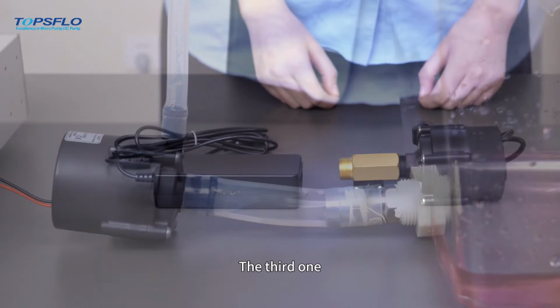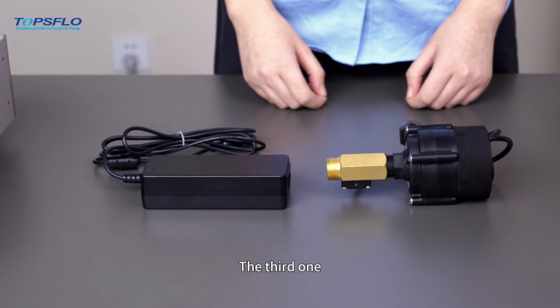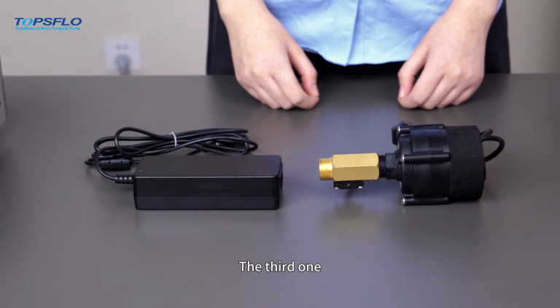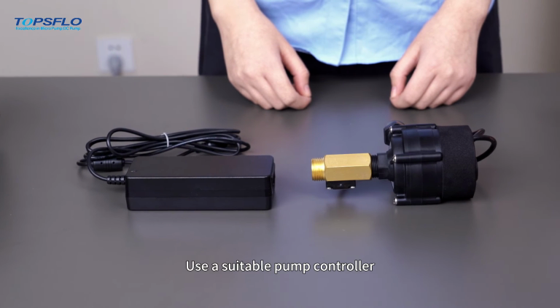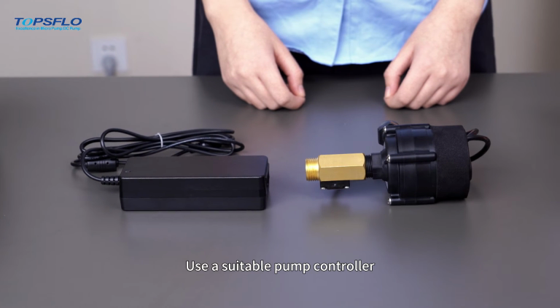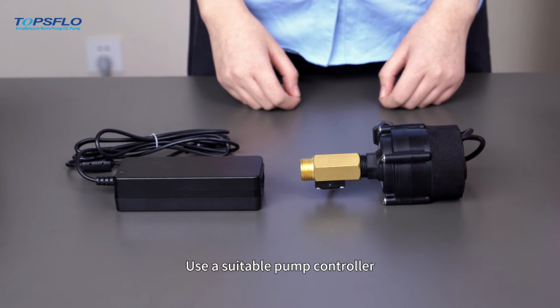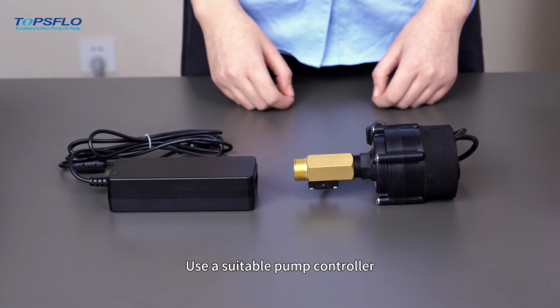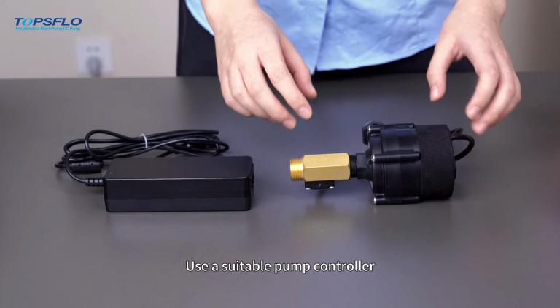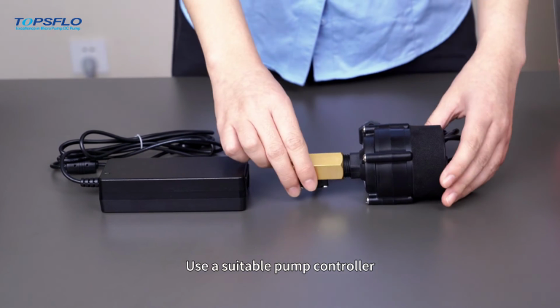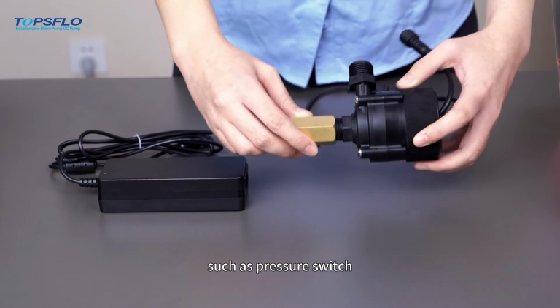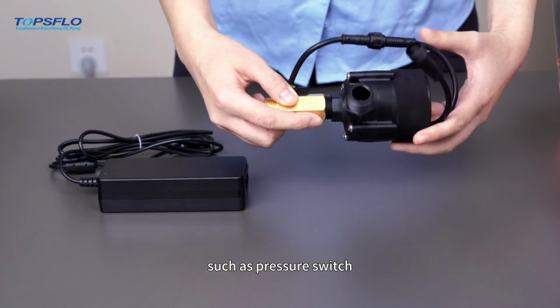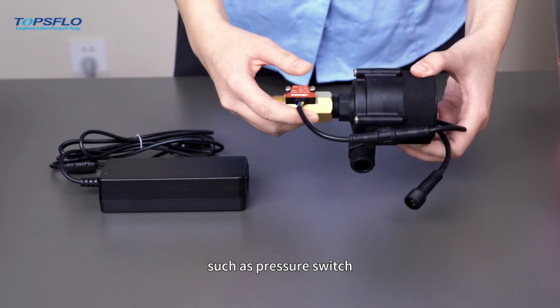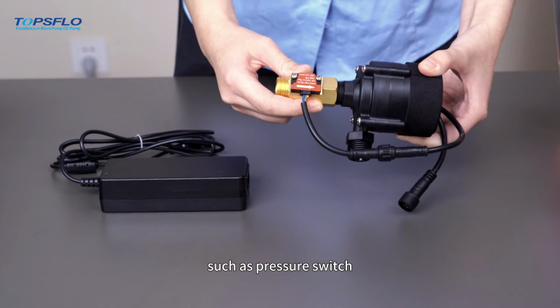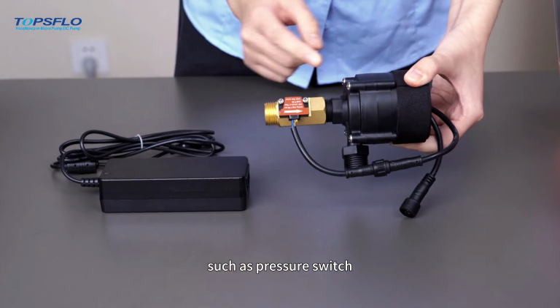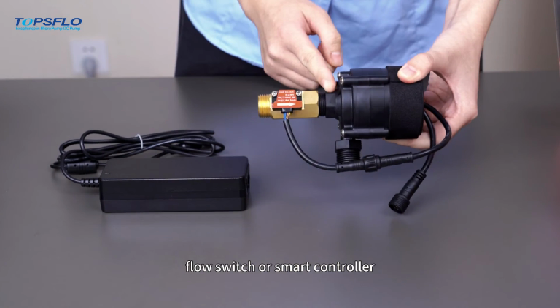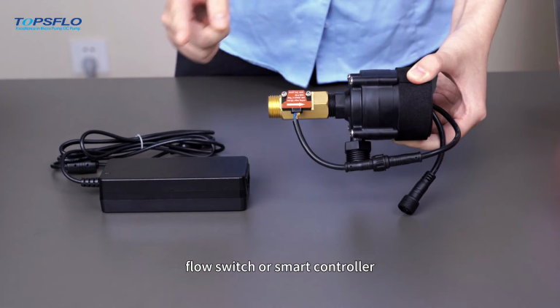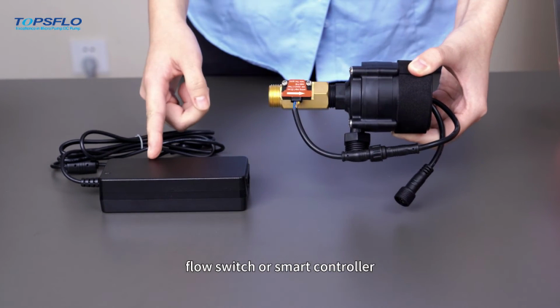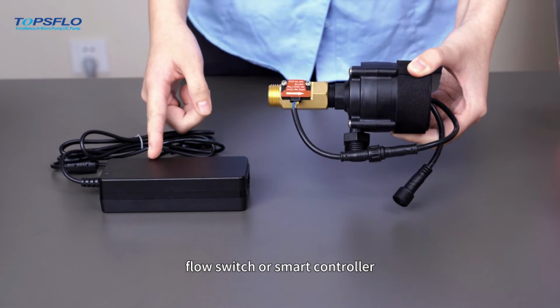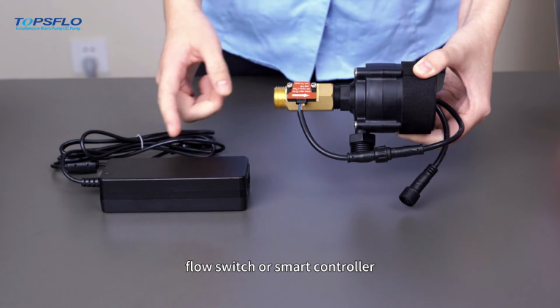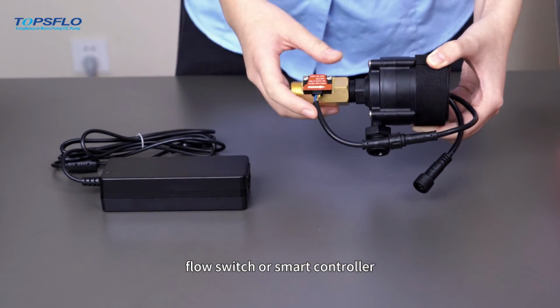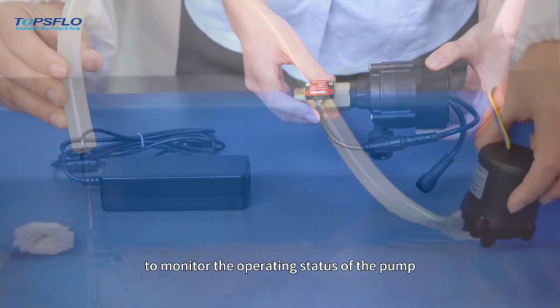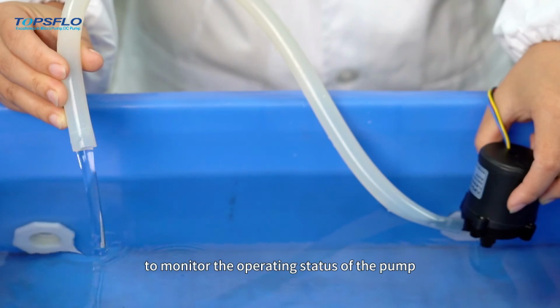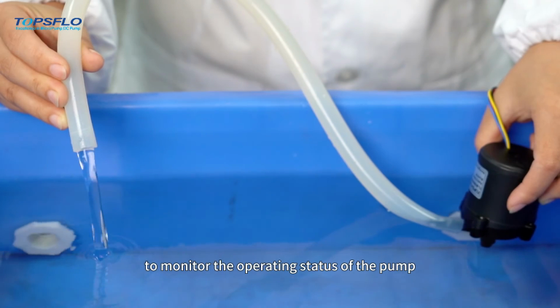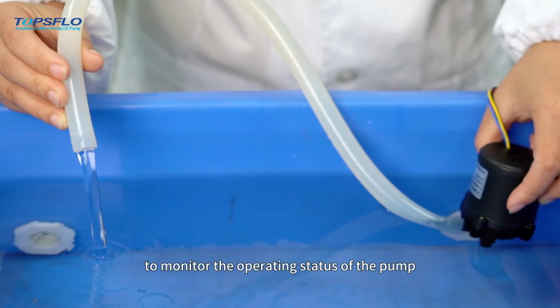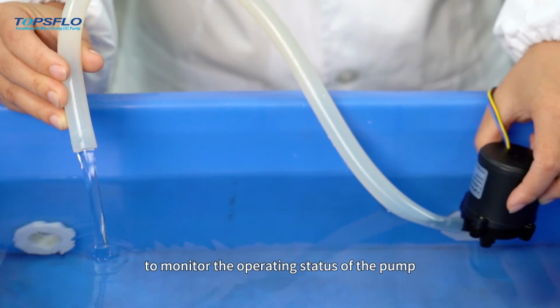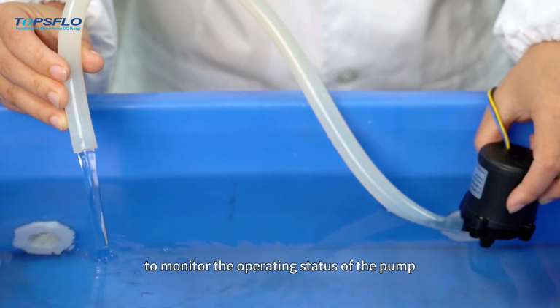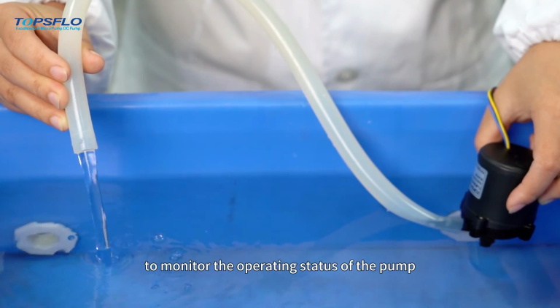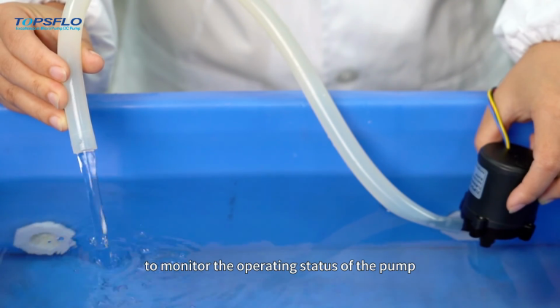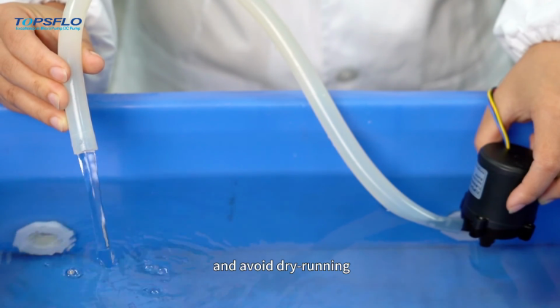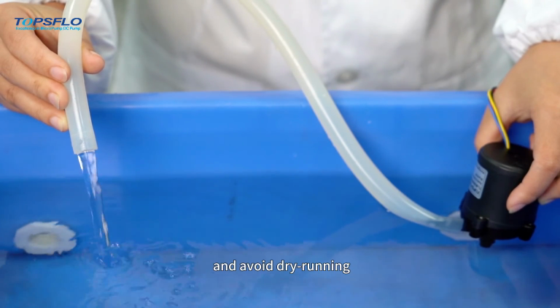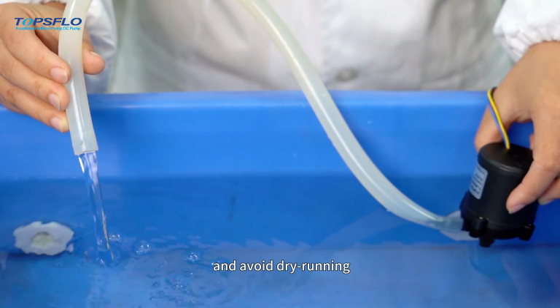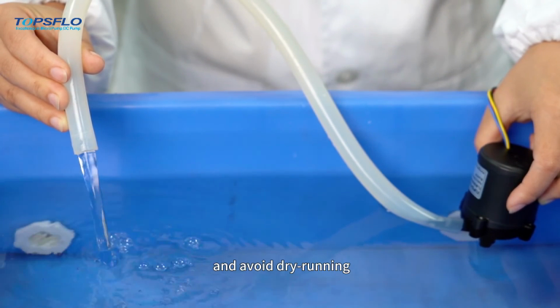The third one, use a suitable pump controller, such as a pressure switch, flow switch, or smart controller, to monitor the operating status of the pump and avoid dry running.